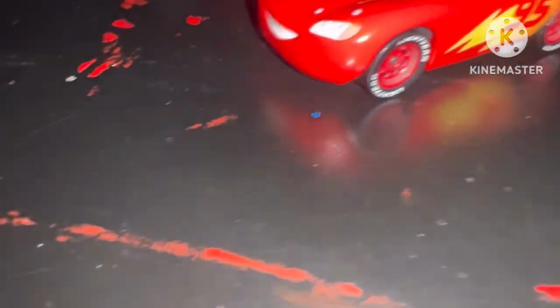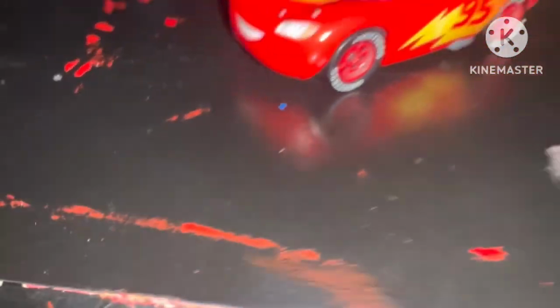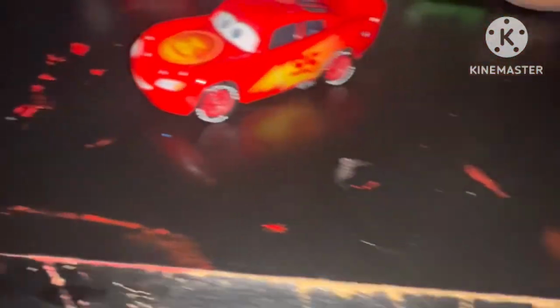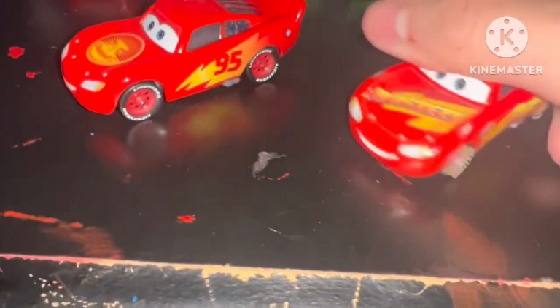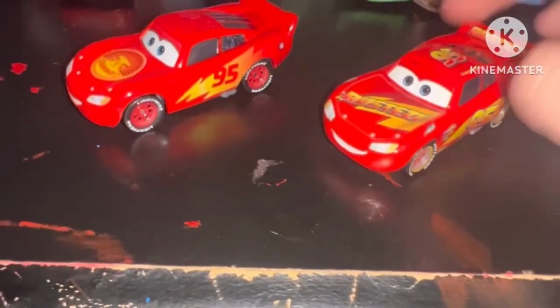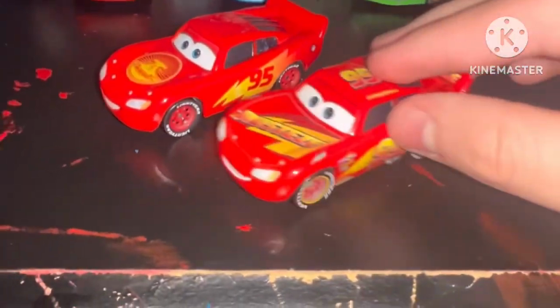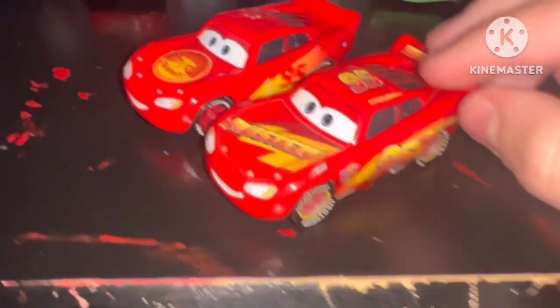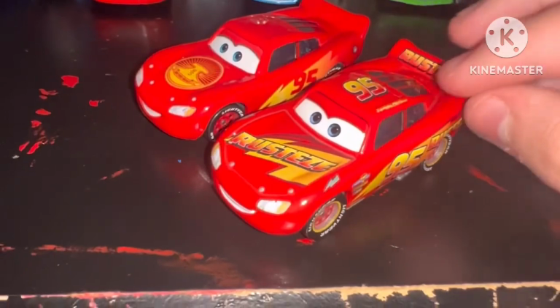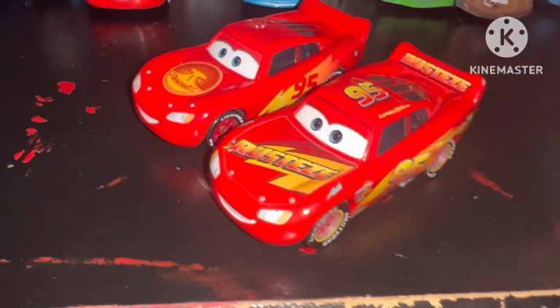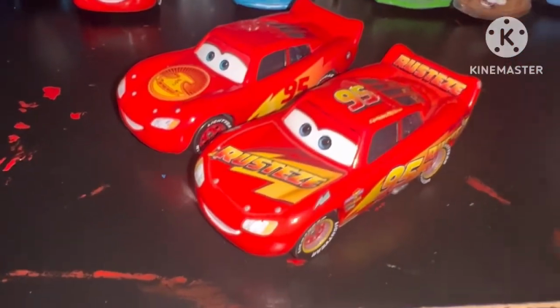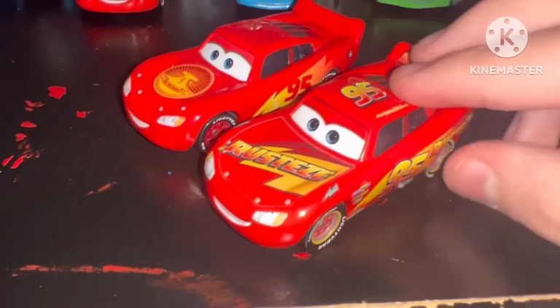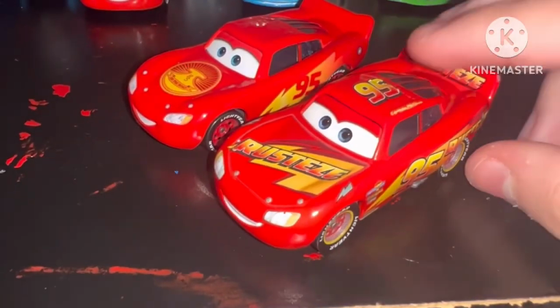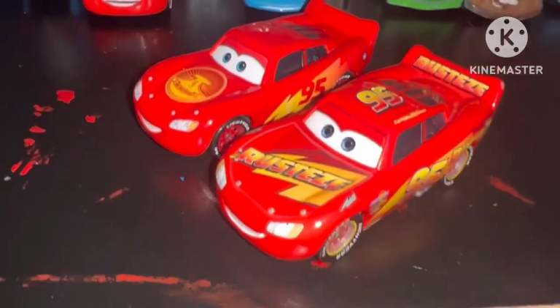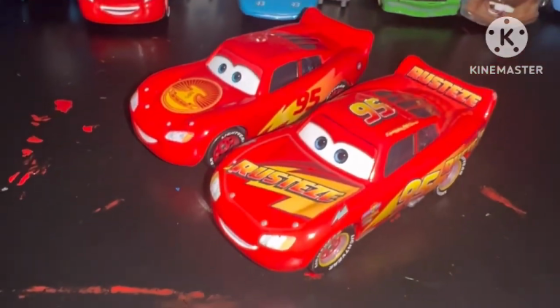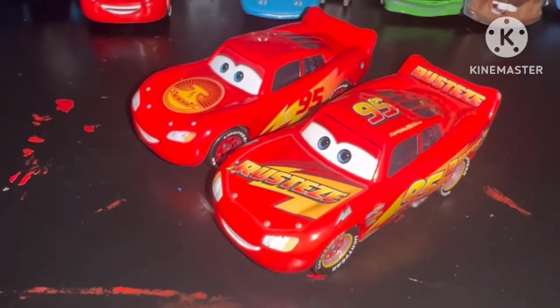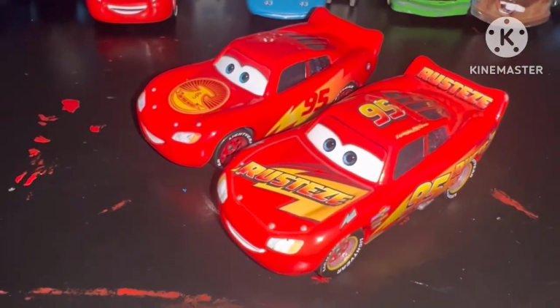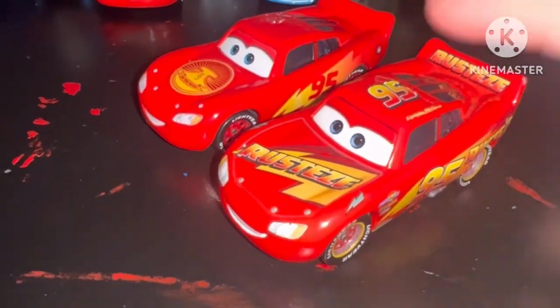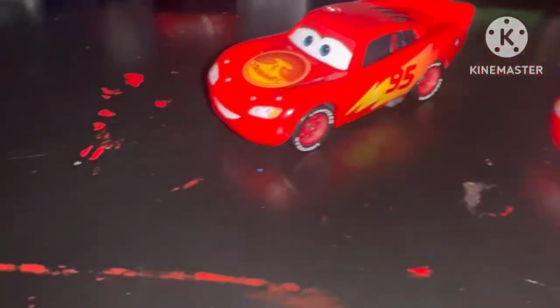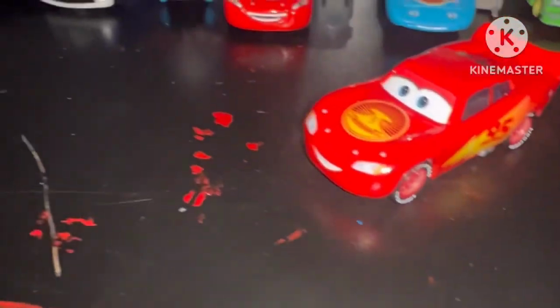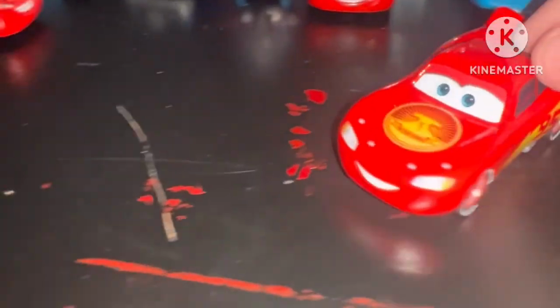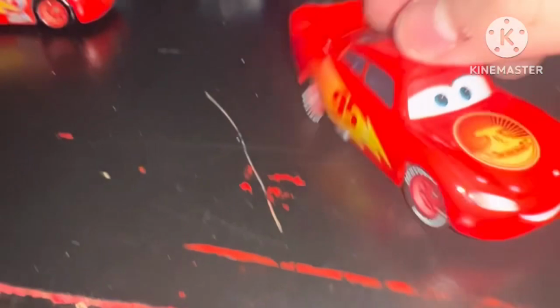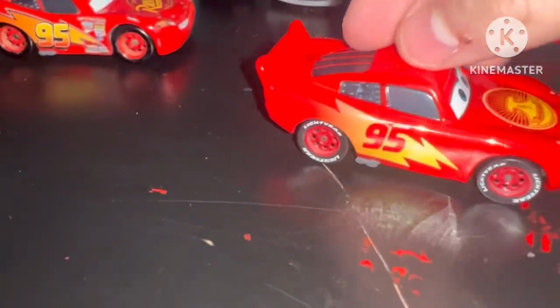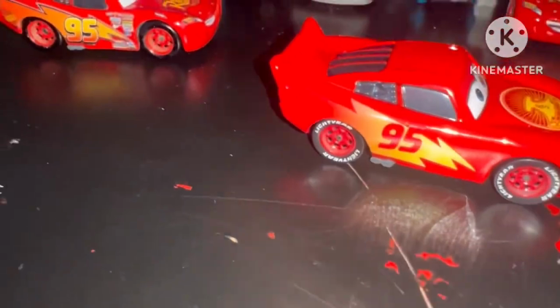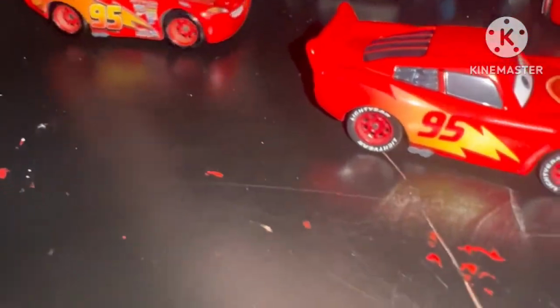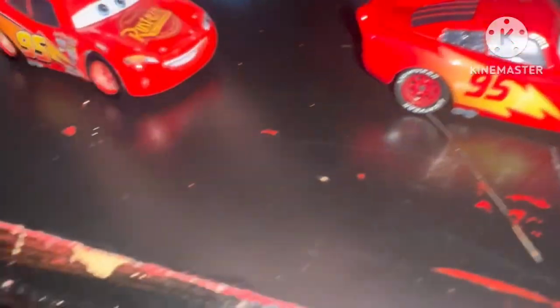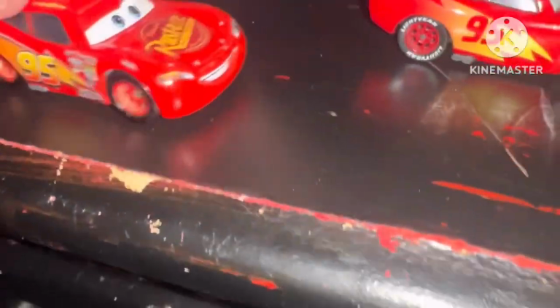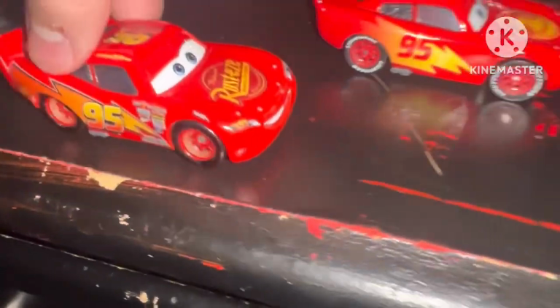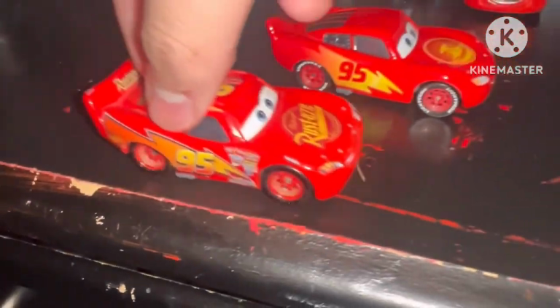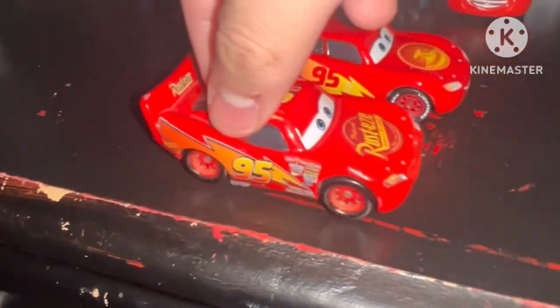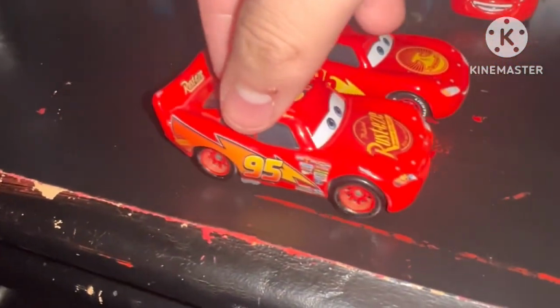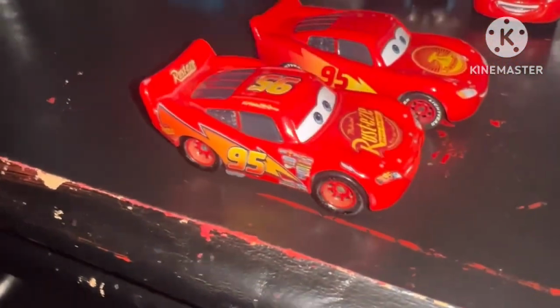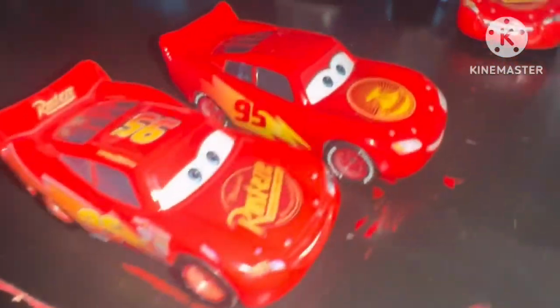It comes with this diecast. There are differences. If you have this one, today is your lucky day. And this is way different than the Cars one, like McQueen.